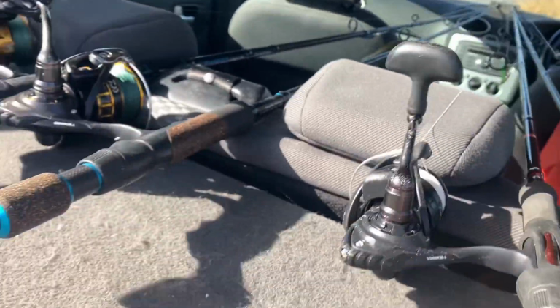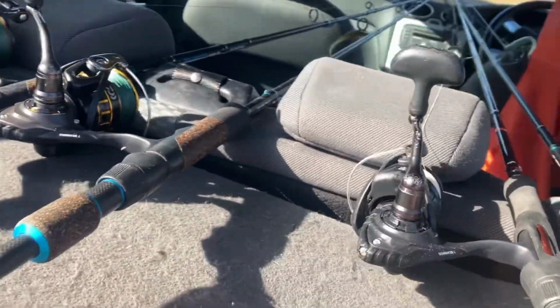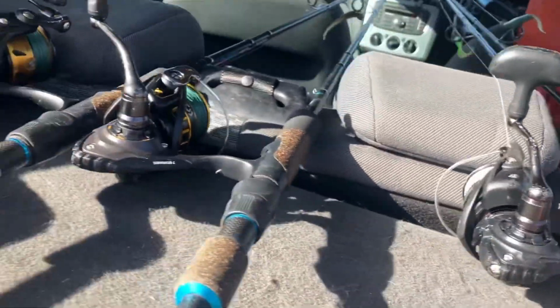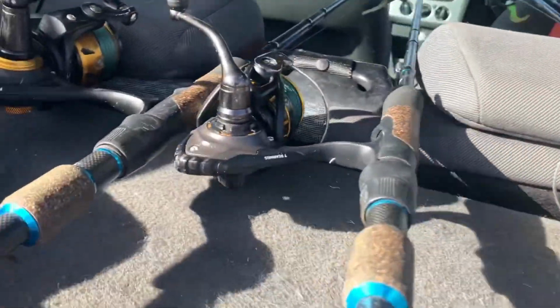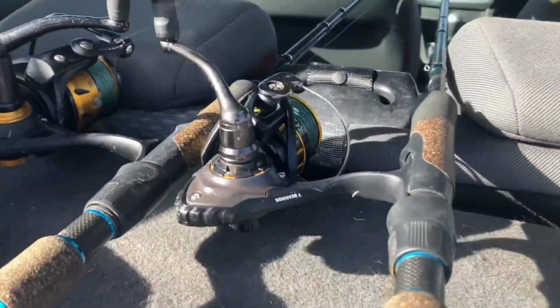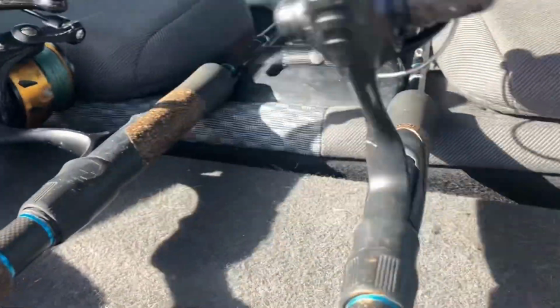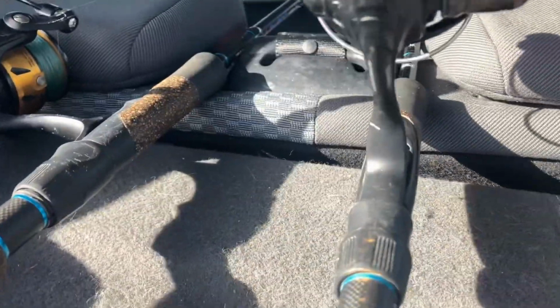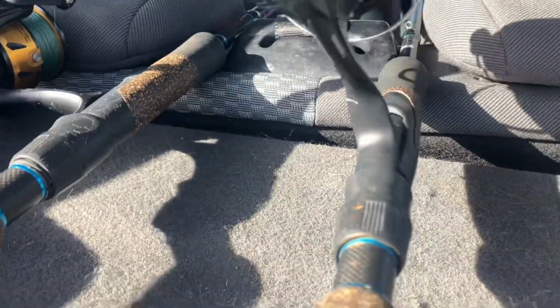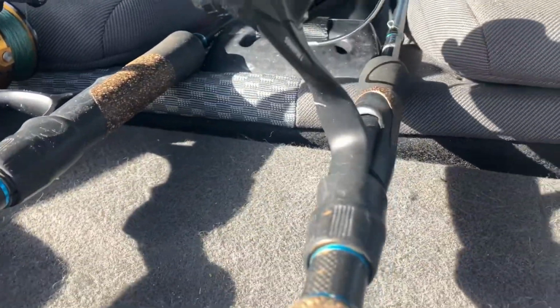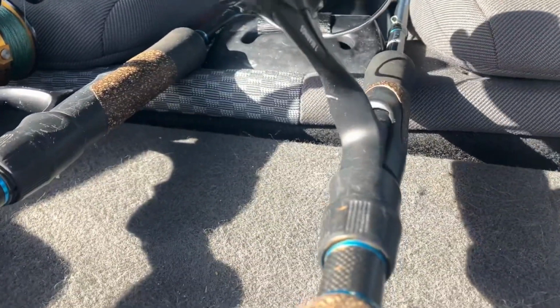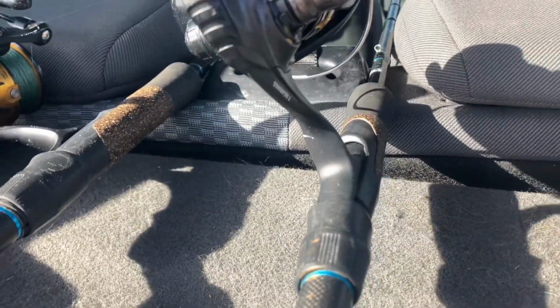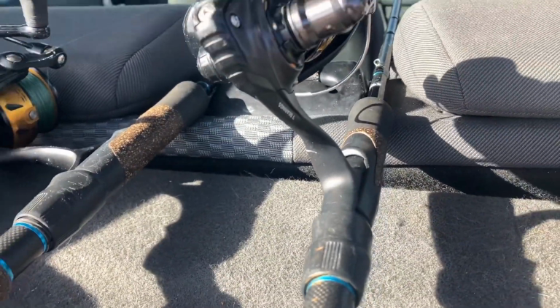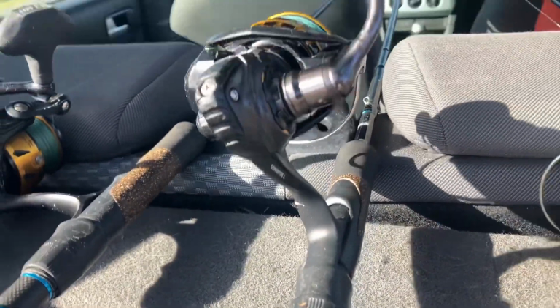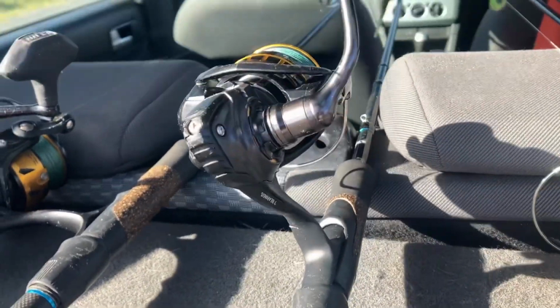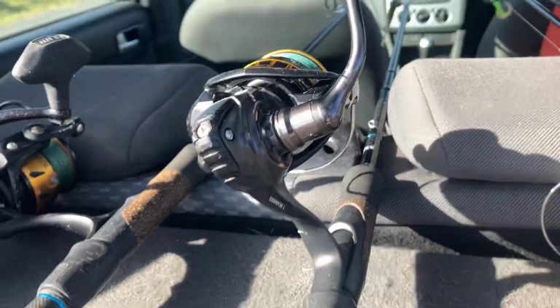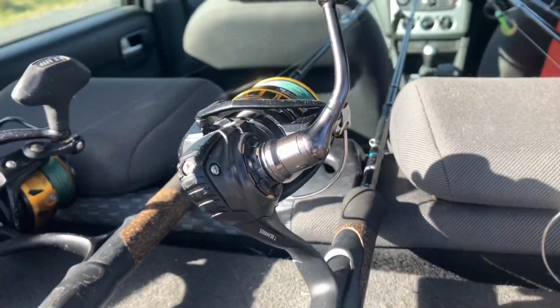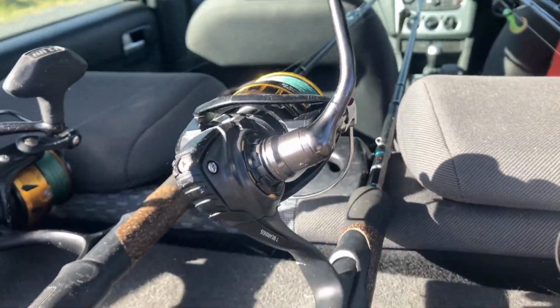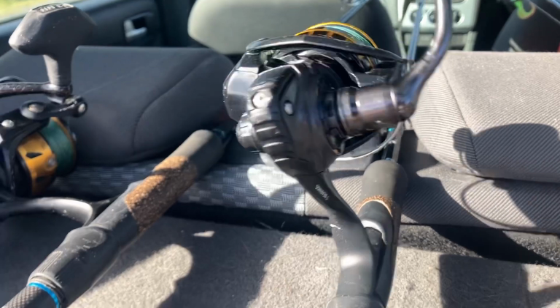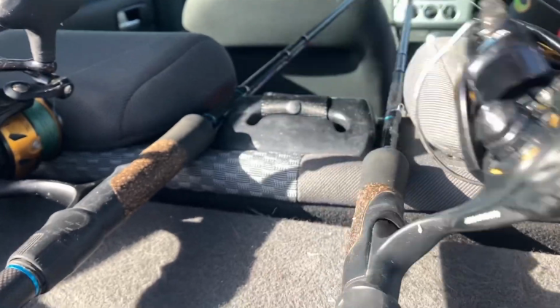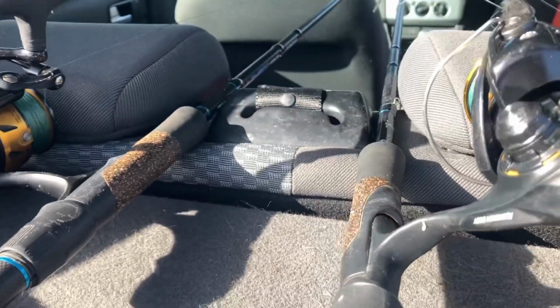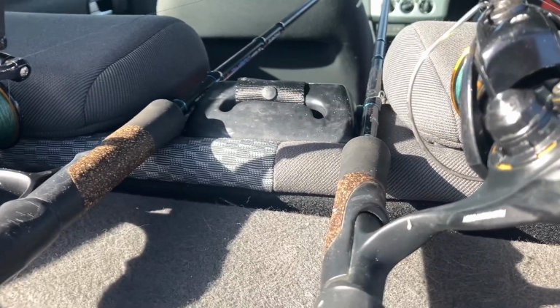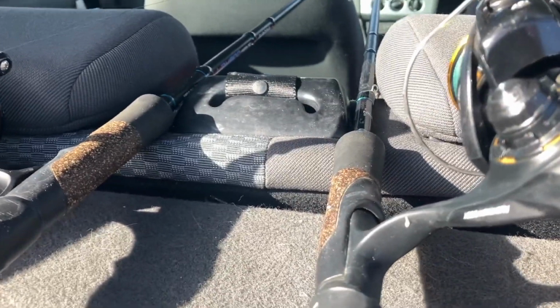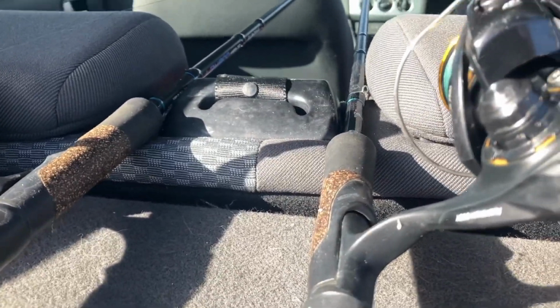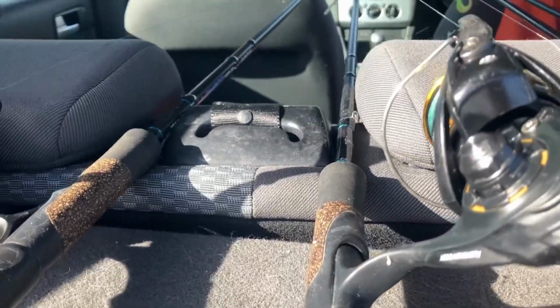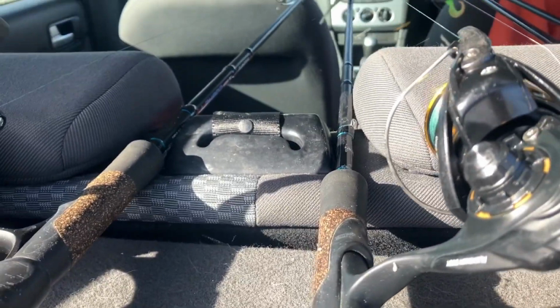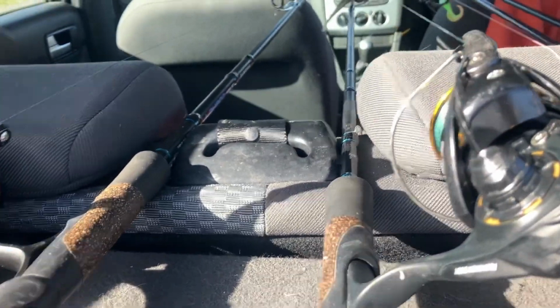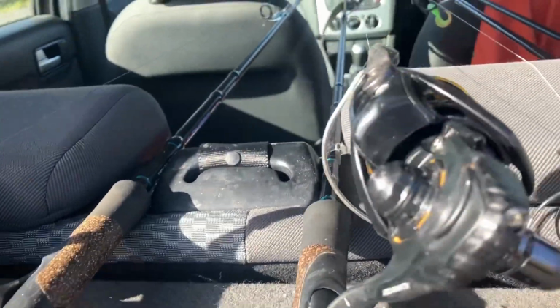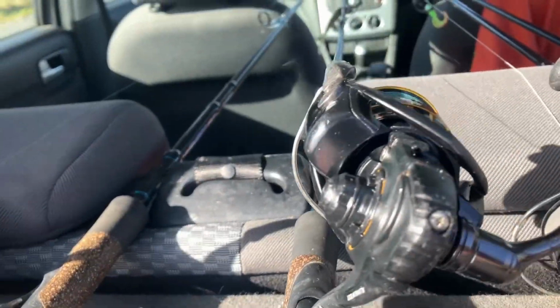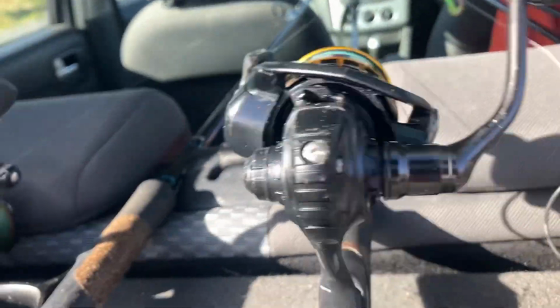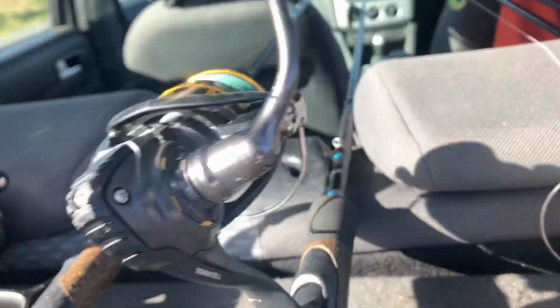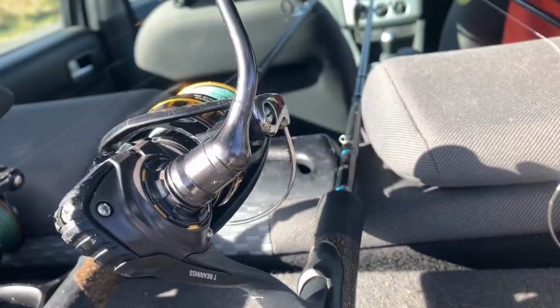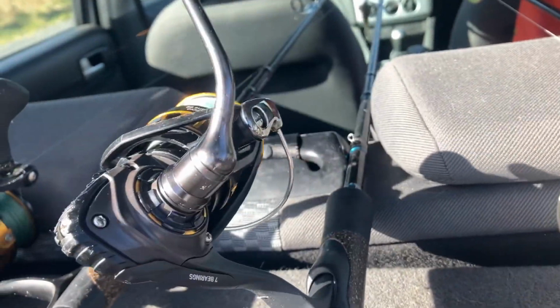This is another favorite Cobalt 902M with a Daiwa BG 2500, 20 pound braid, 30 pound leader.